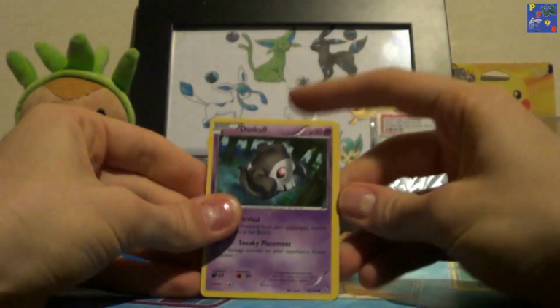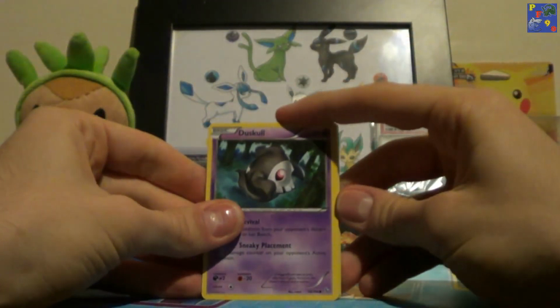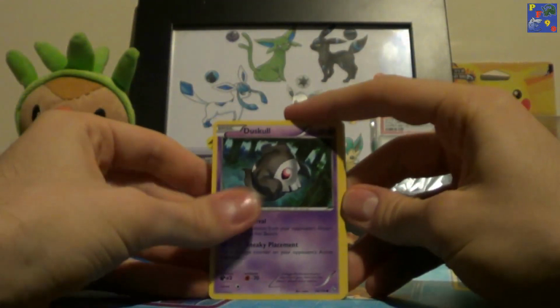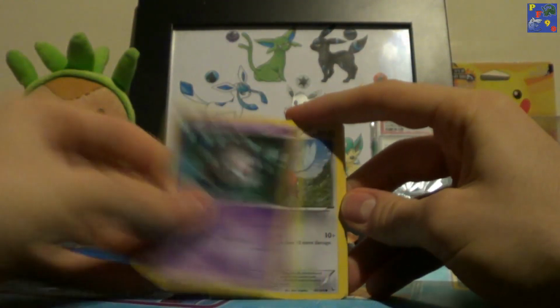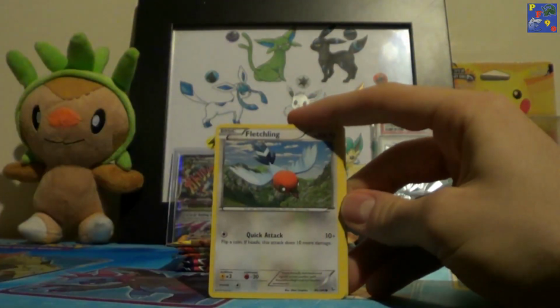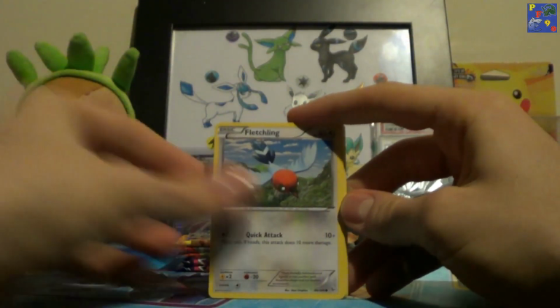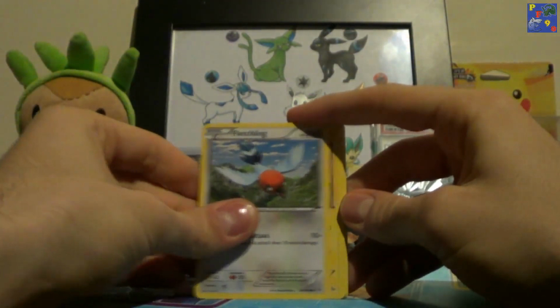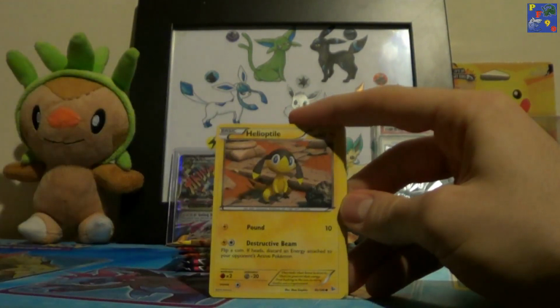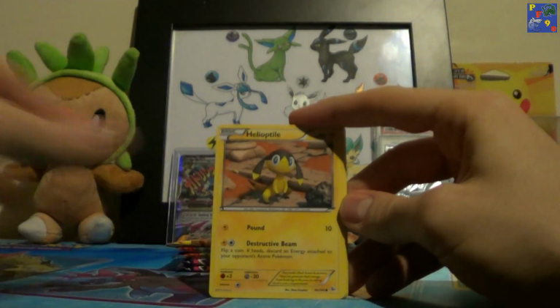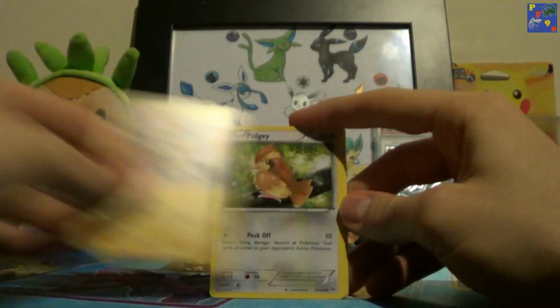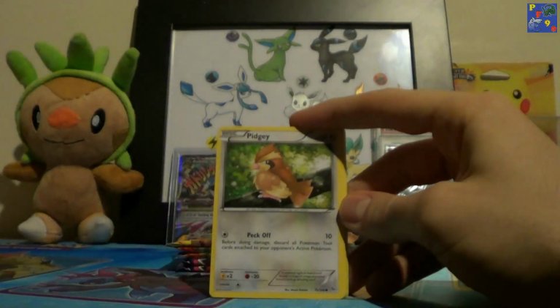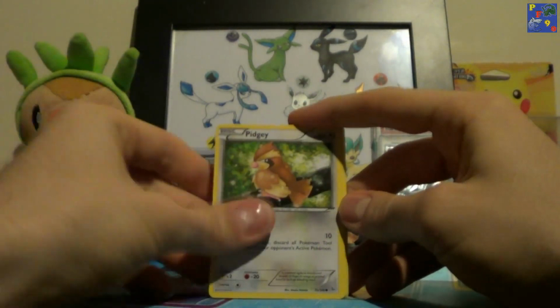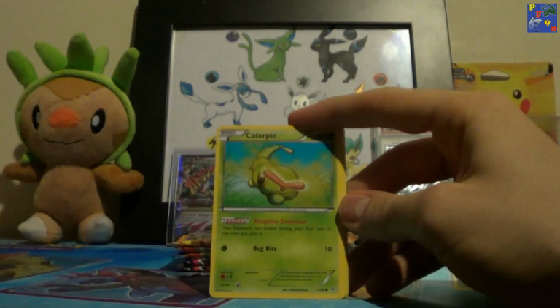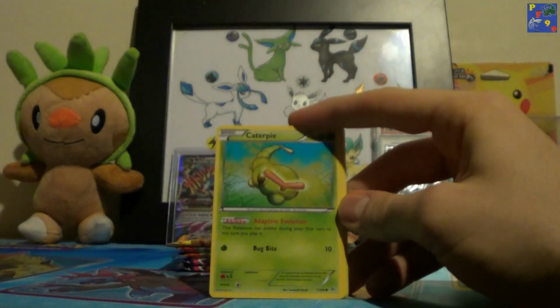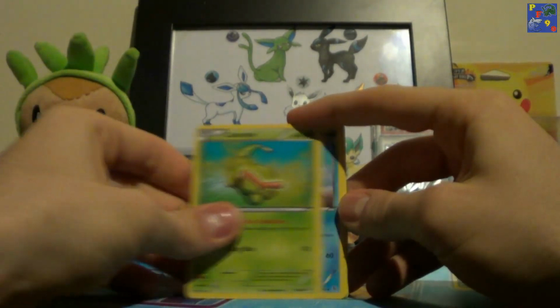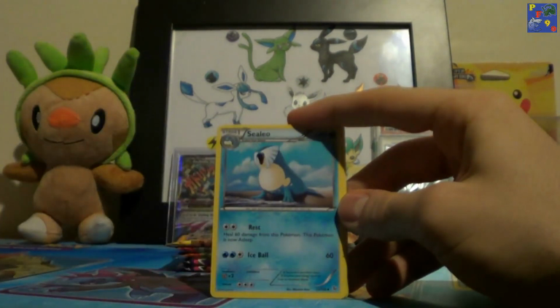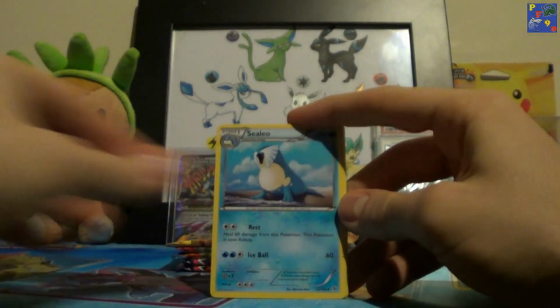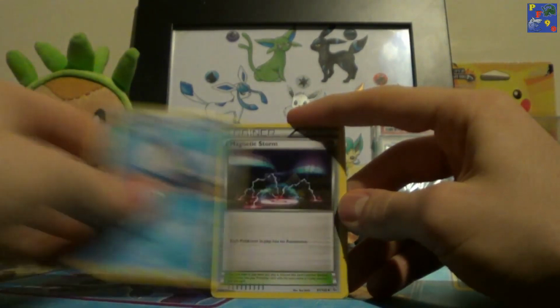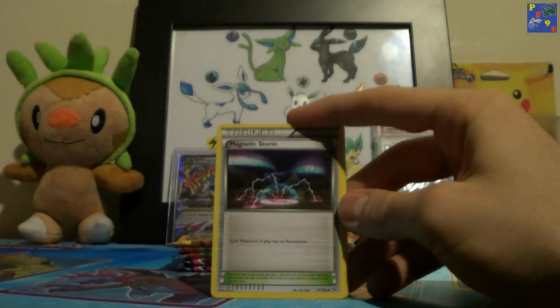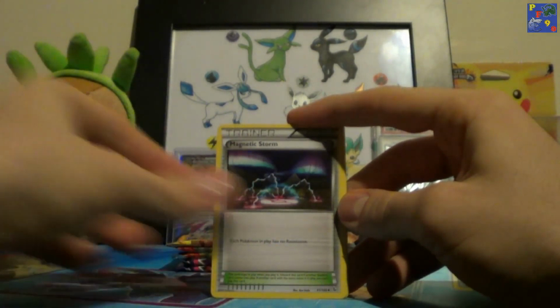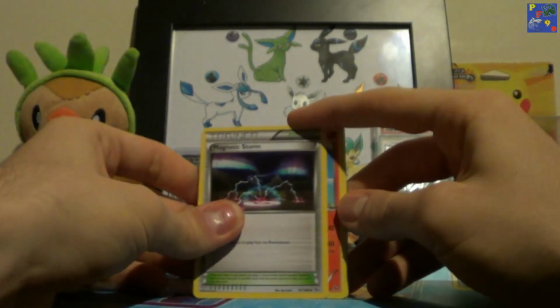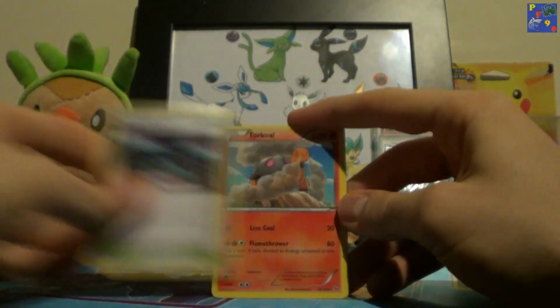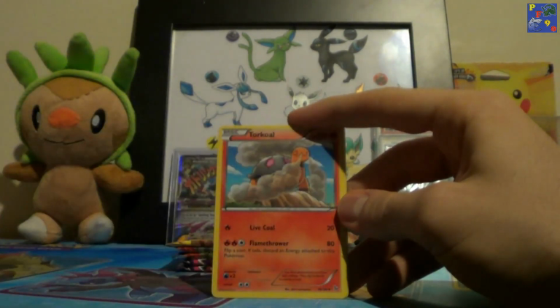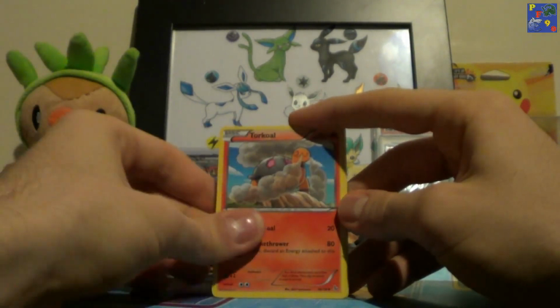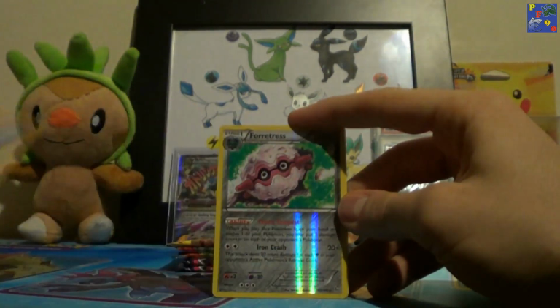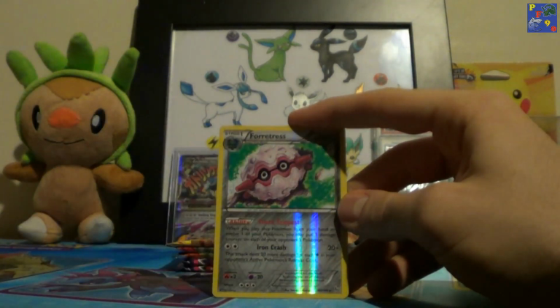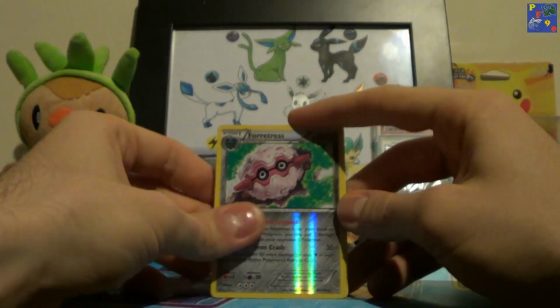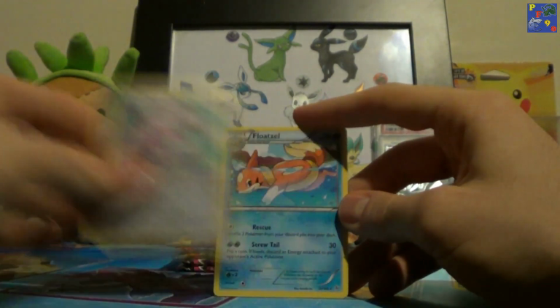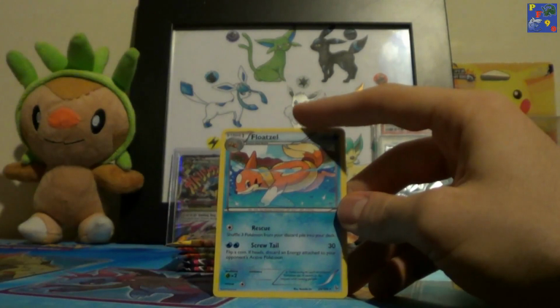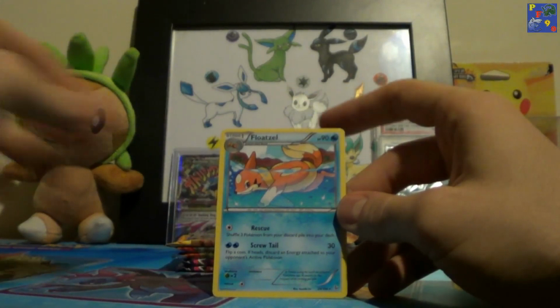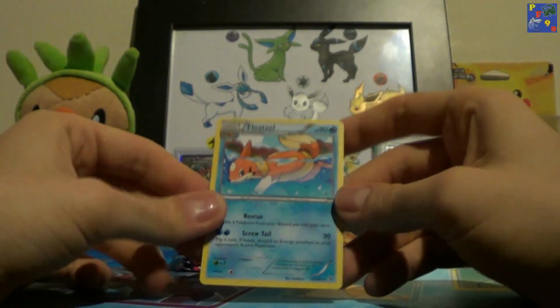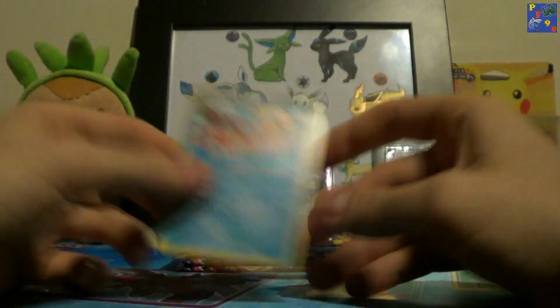From the Flash Fire pack, we have Duskull, Fletchling, Helioptile, Pidgey, Caterpie, Sealeo, Magnetic Storm, Torkoal, Forretress Reverse, and a Floatzel Rare.